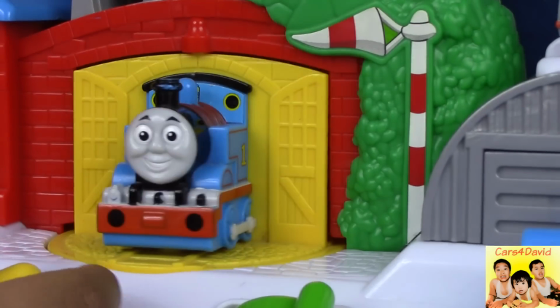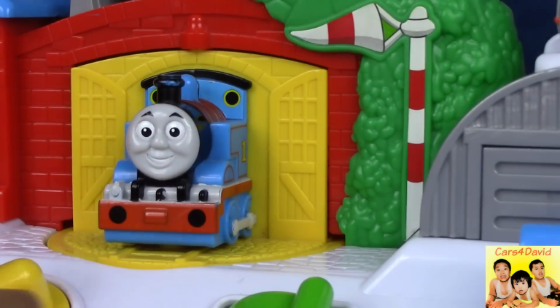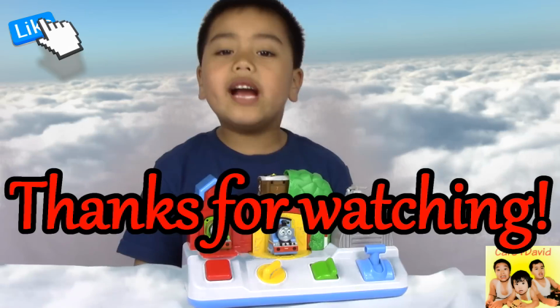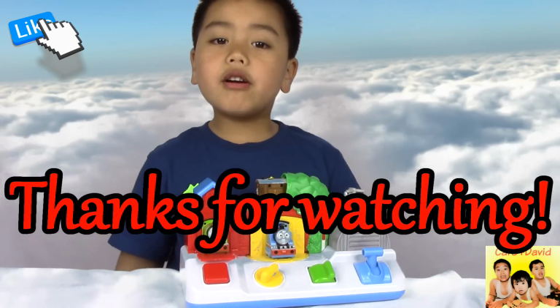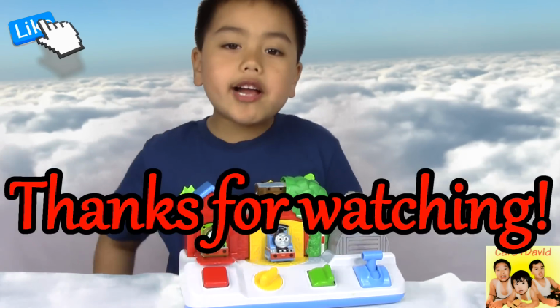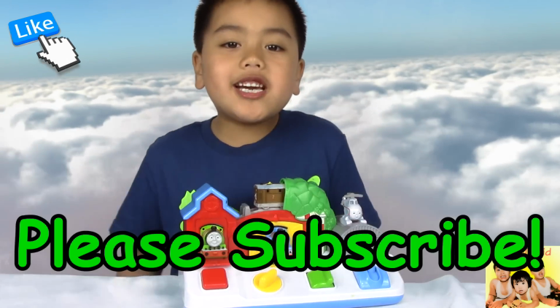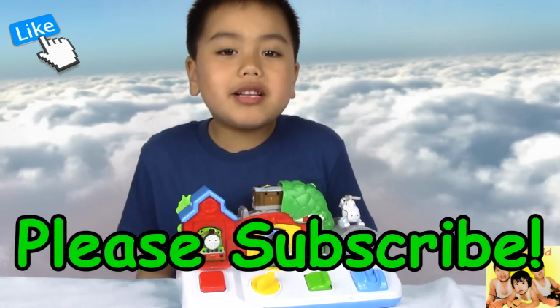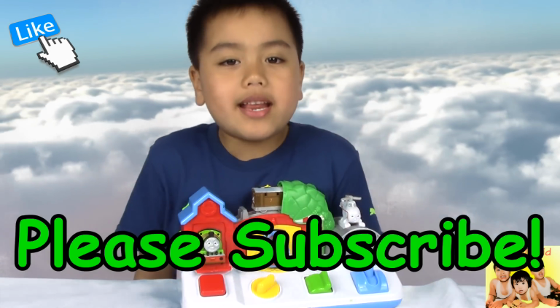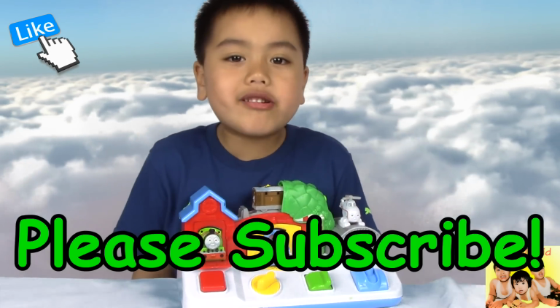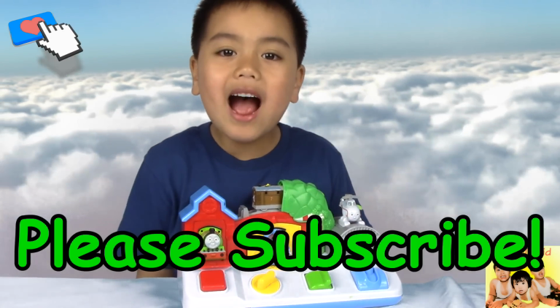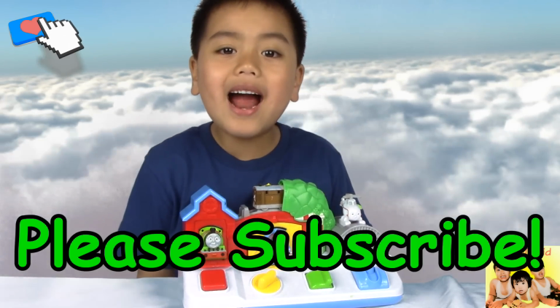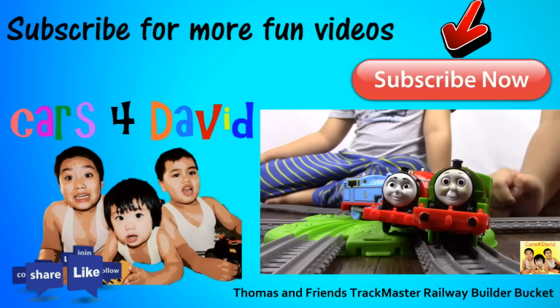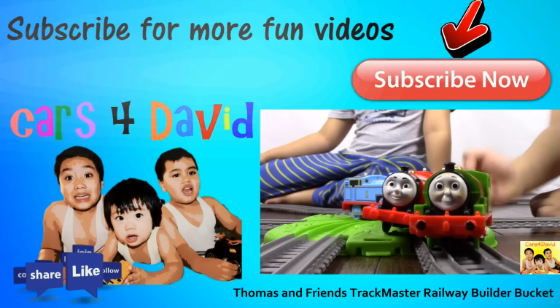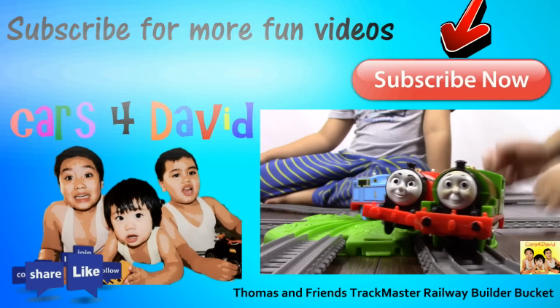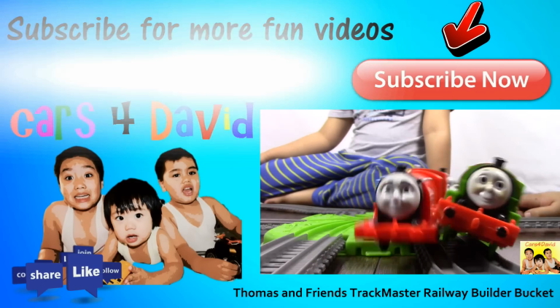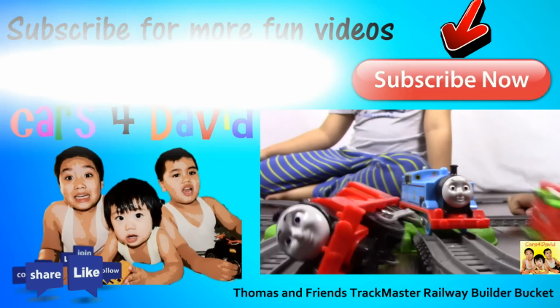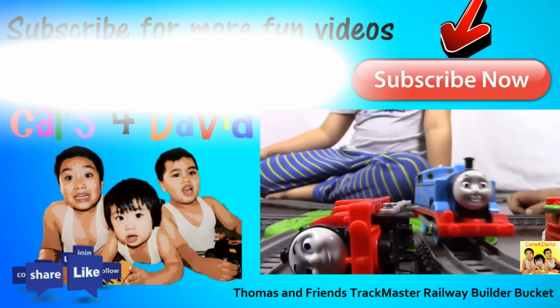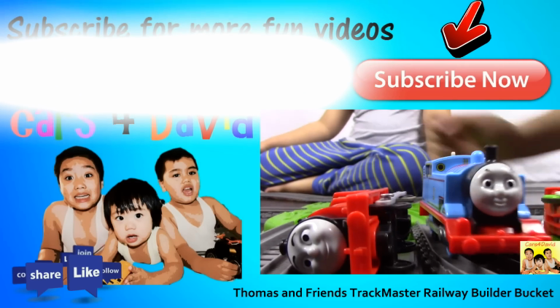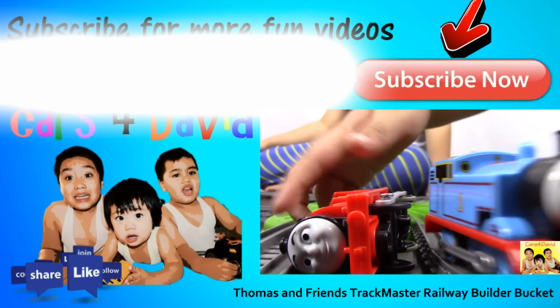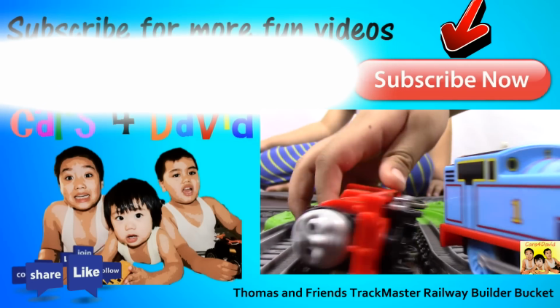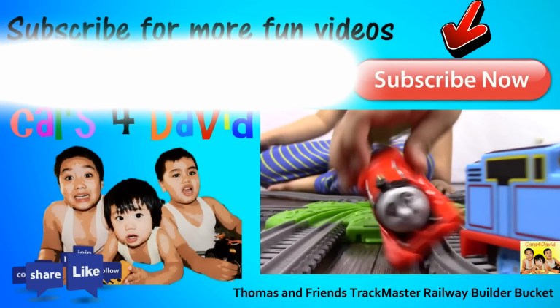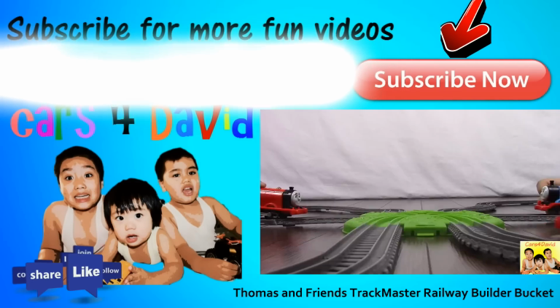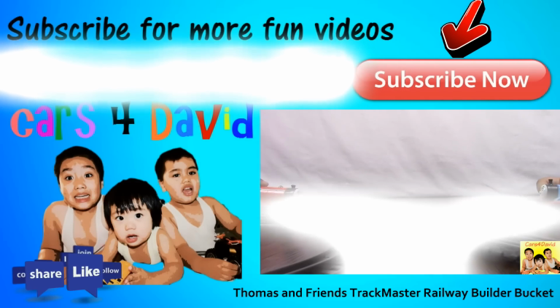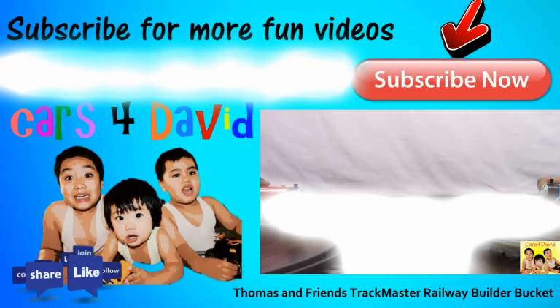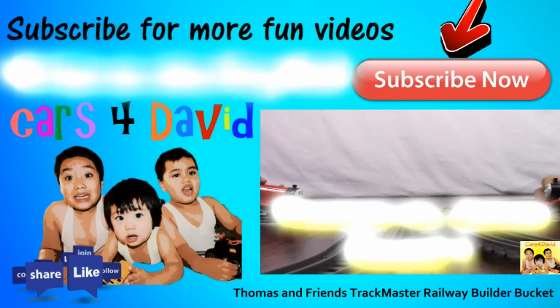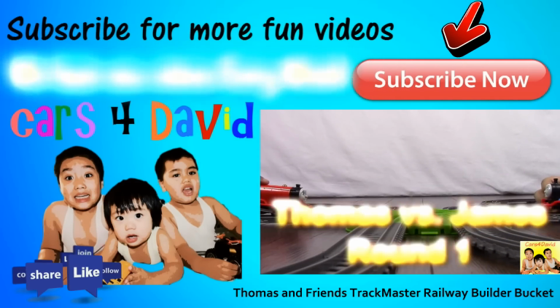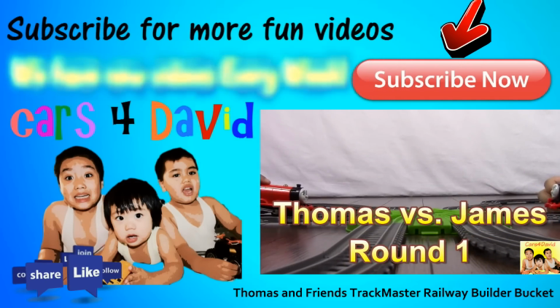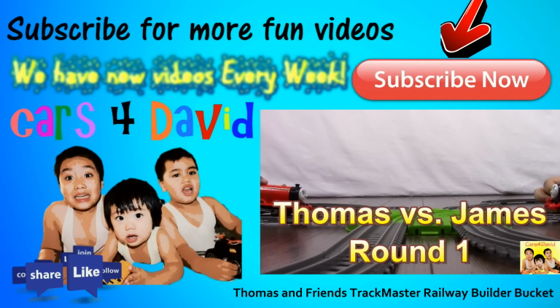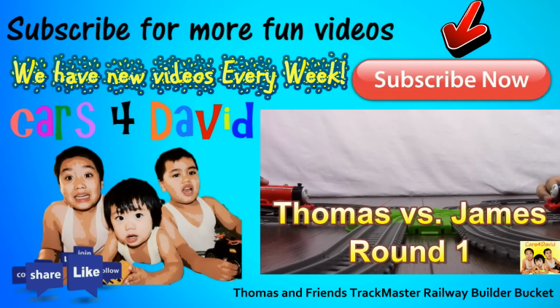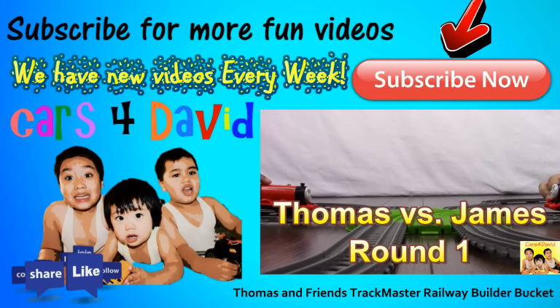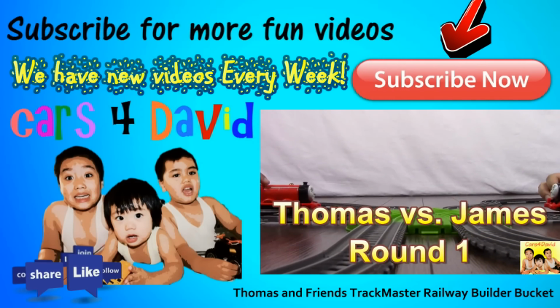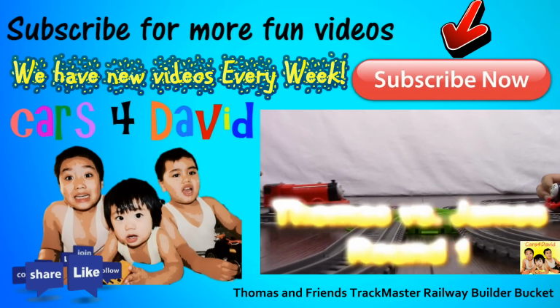Thanks for watching. Please subscribe. We are set for Puster Shagas. Thomas presents James.